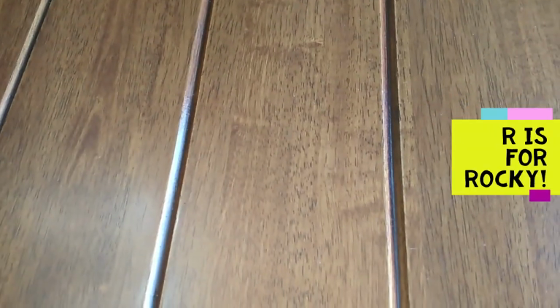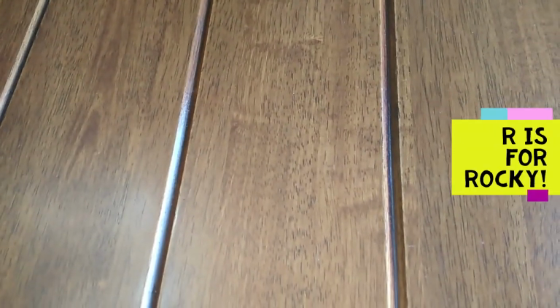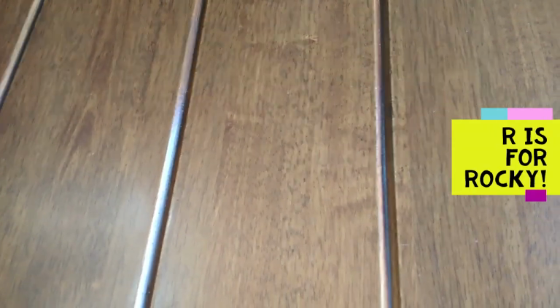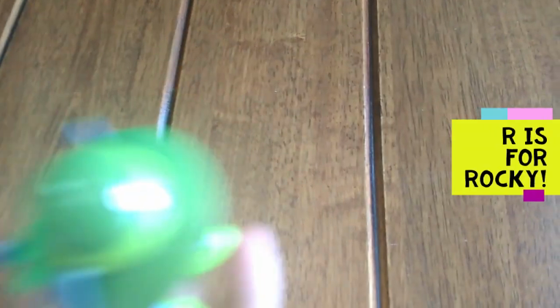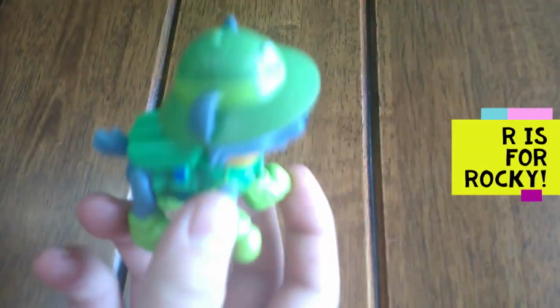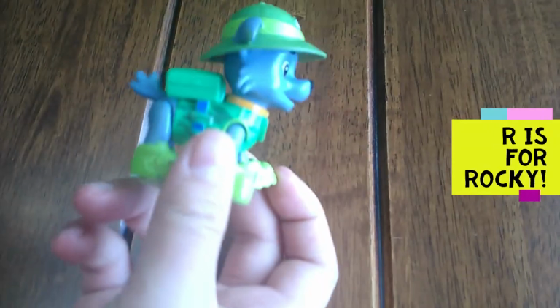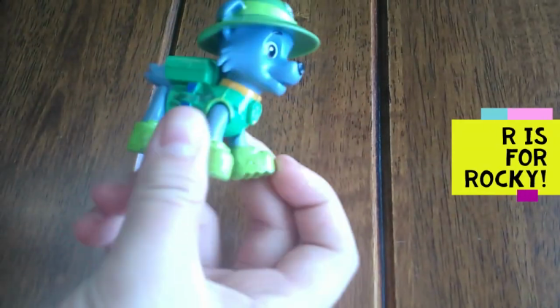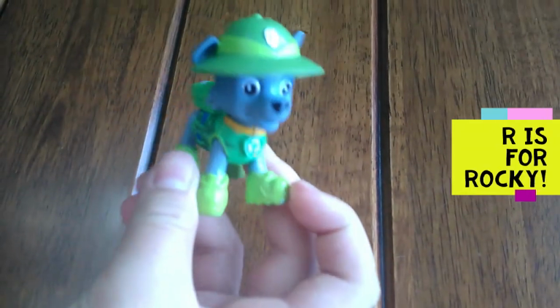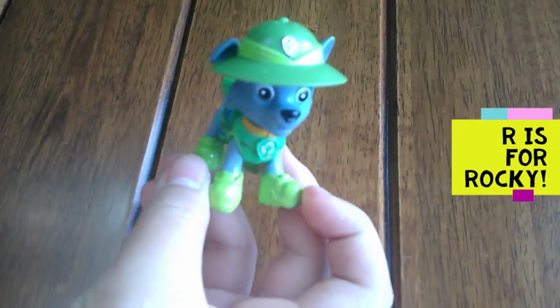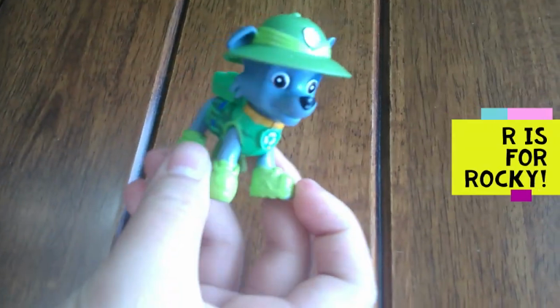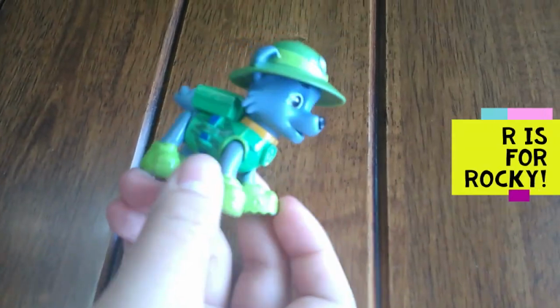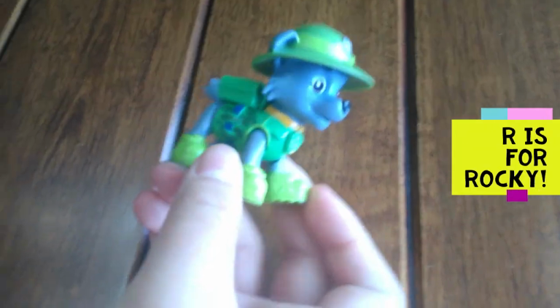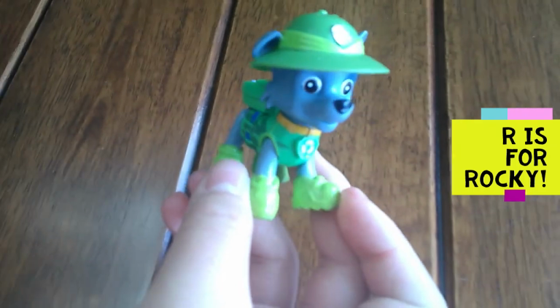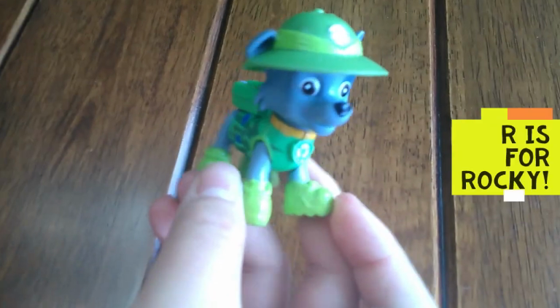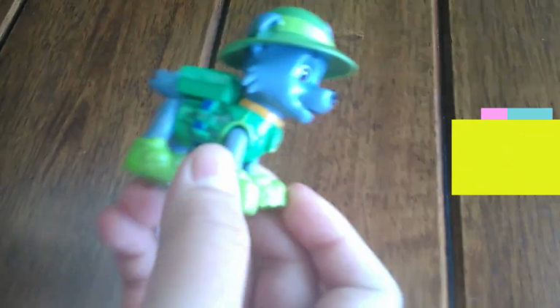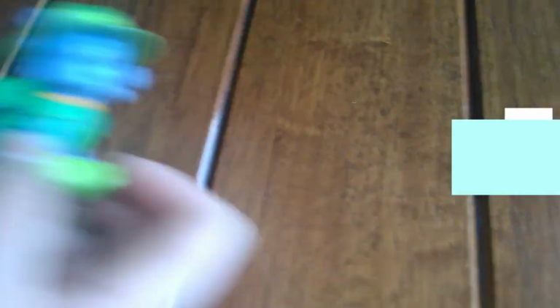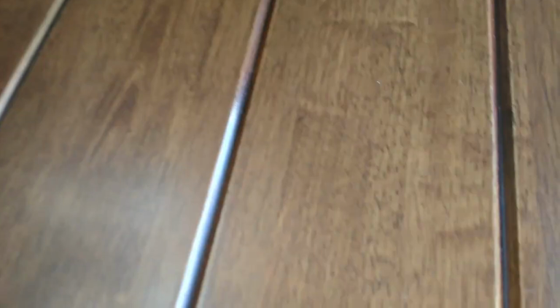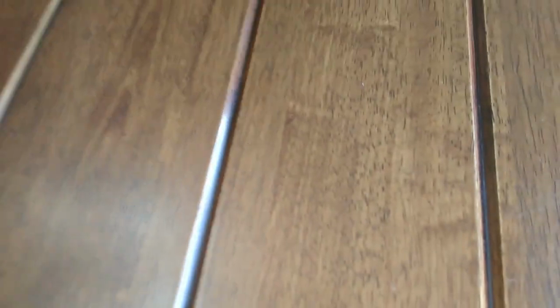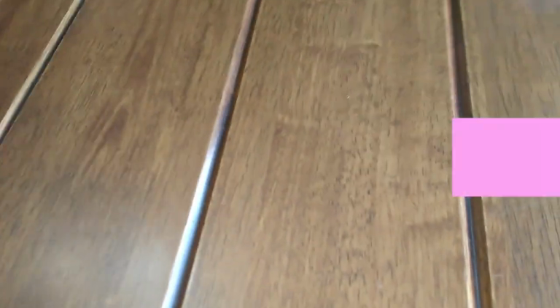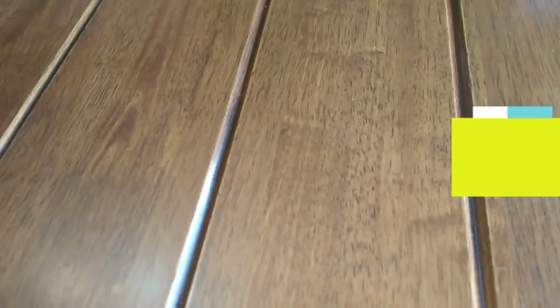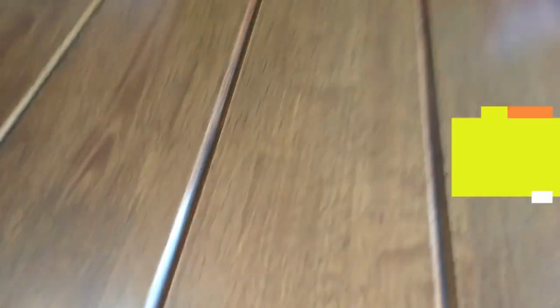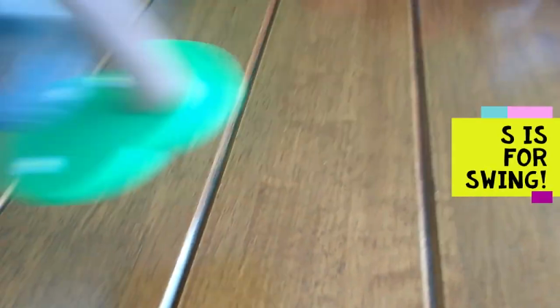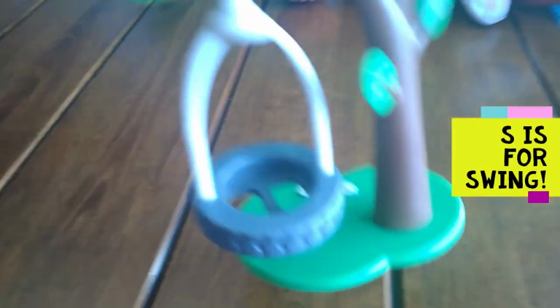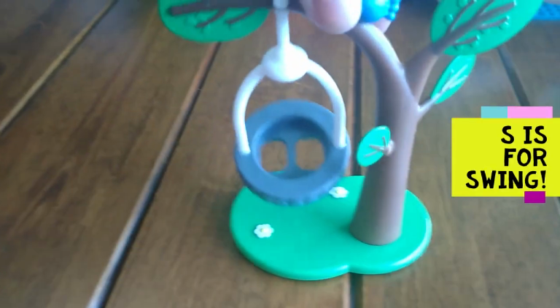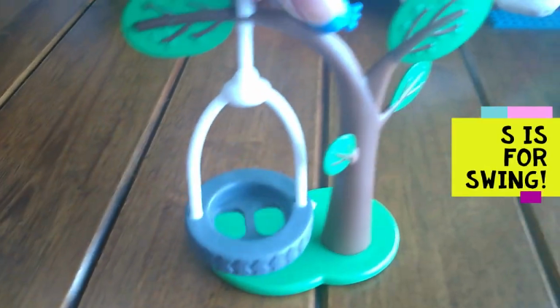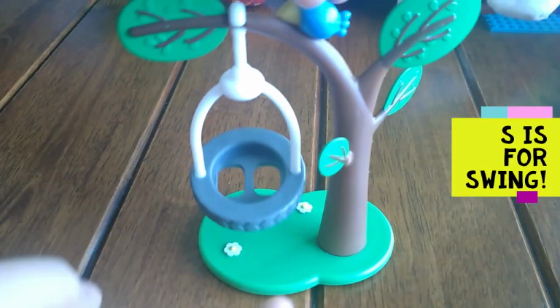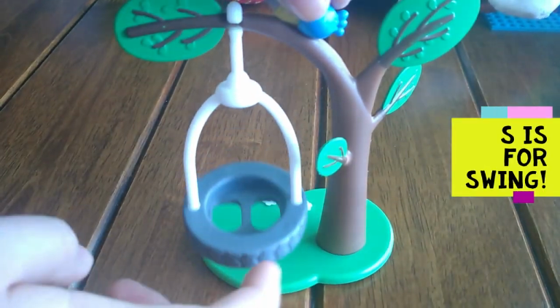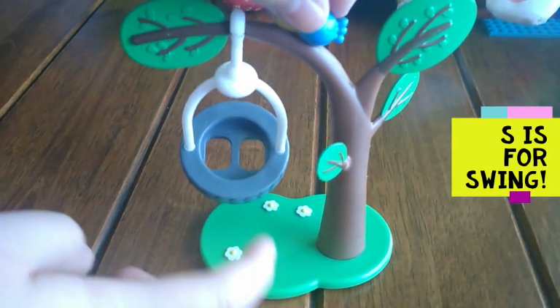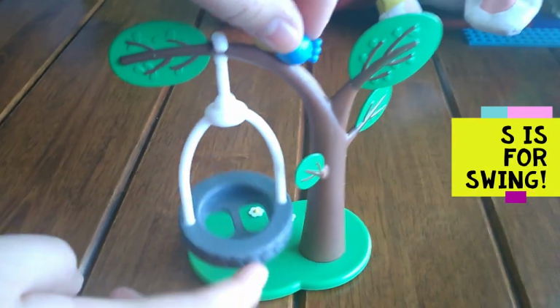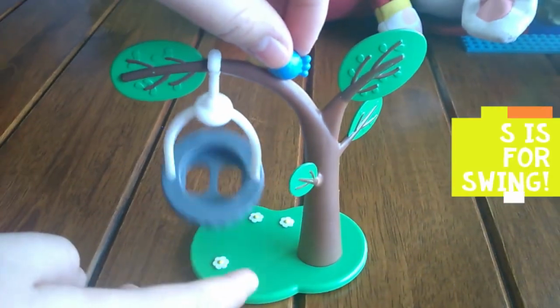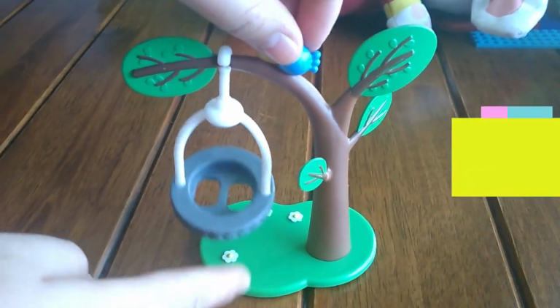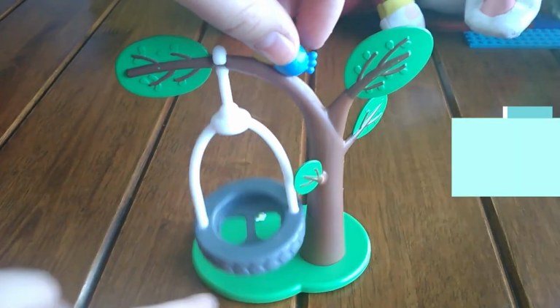R is for Rocky. R, R, Rocky. S is for swing. S, S, swing.